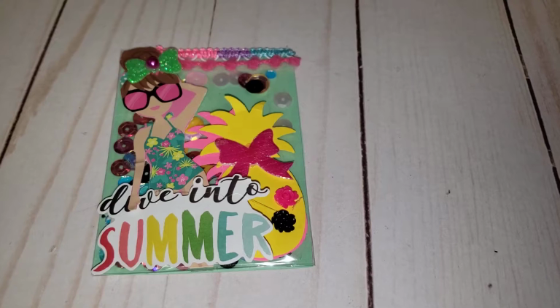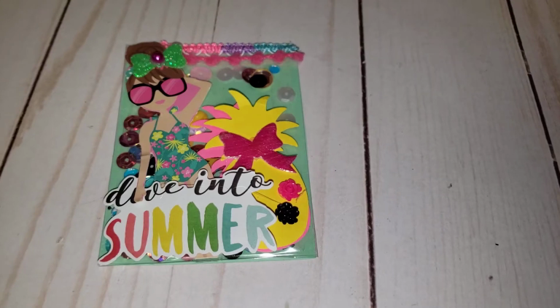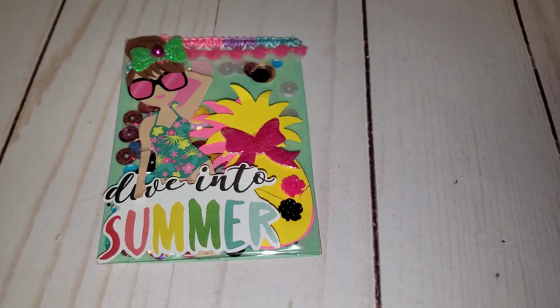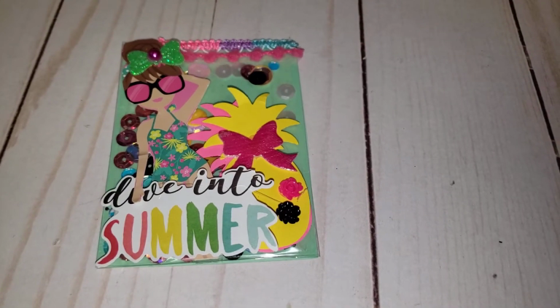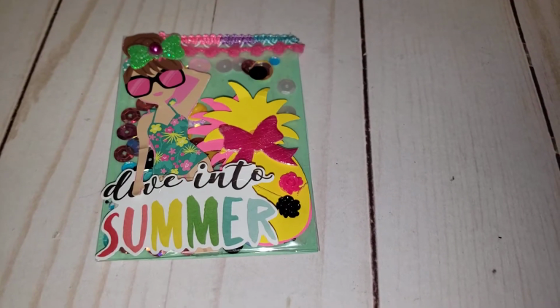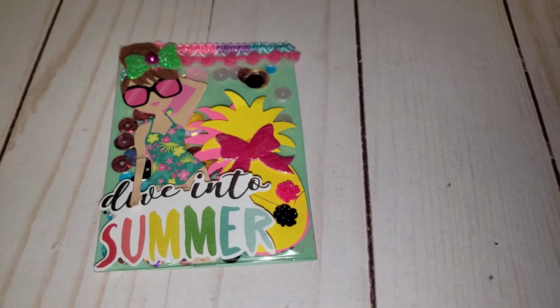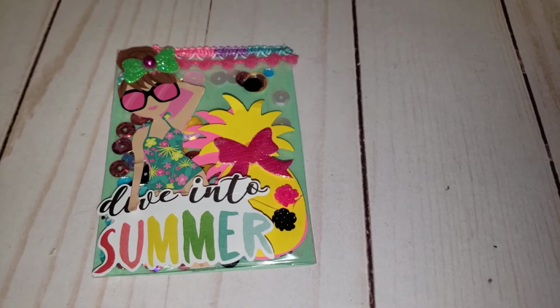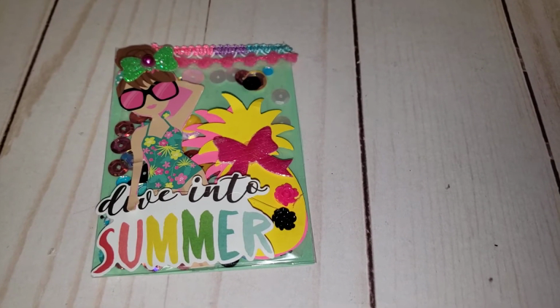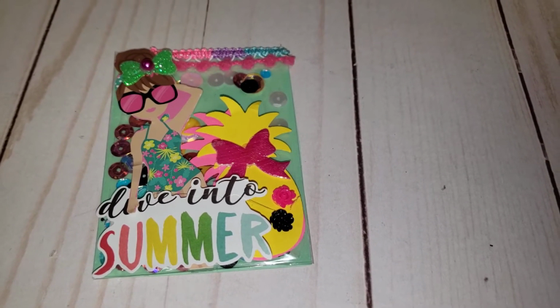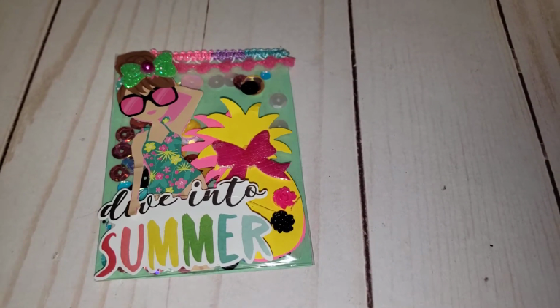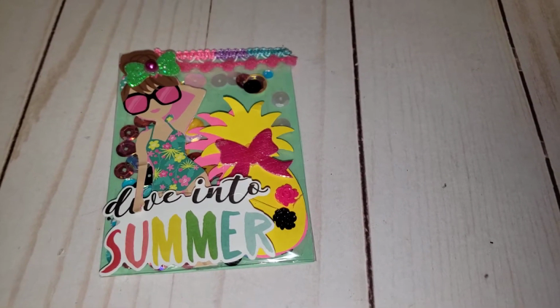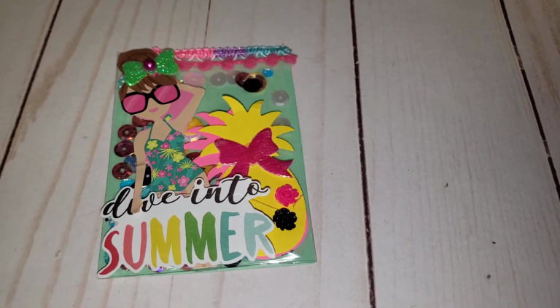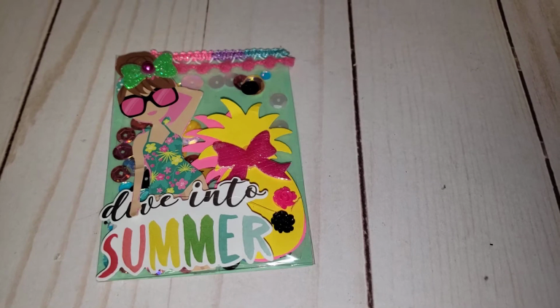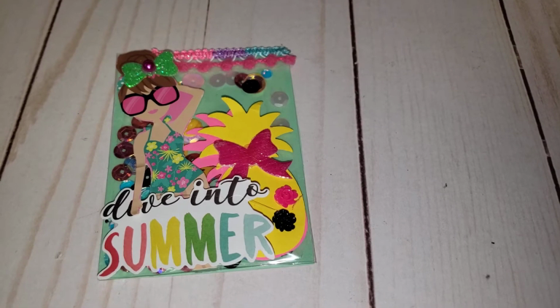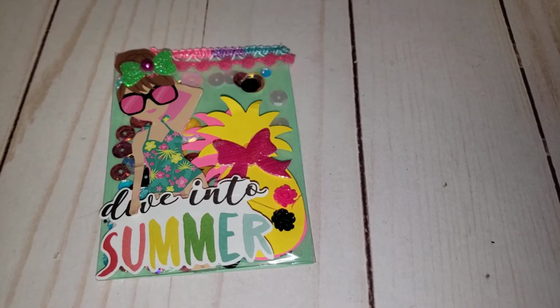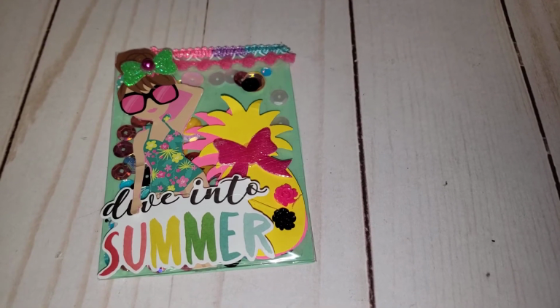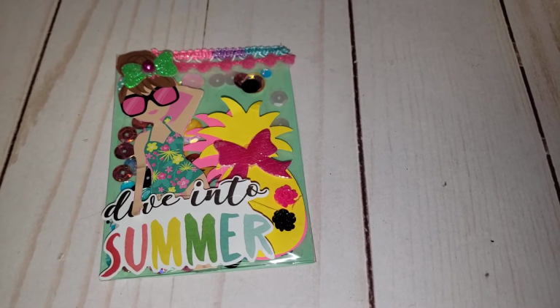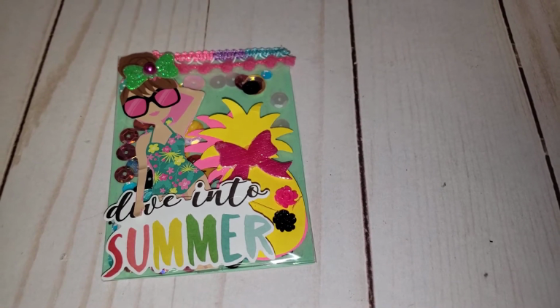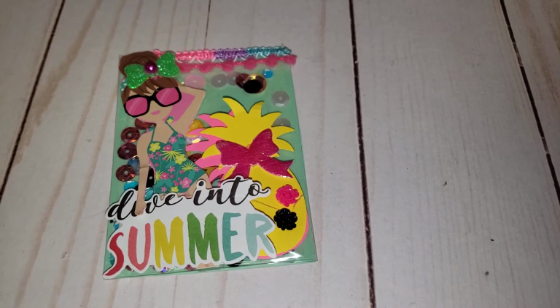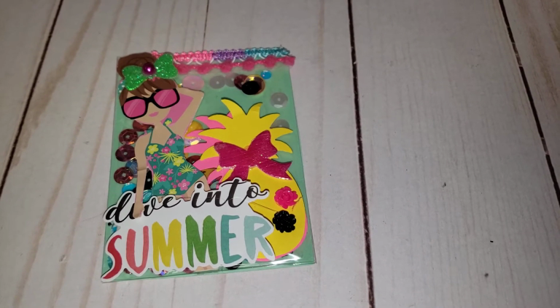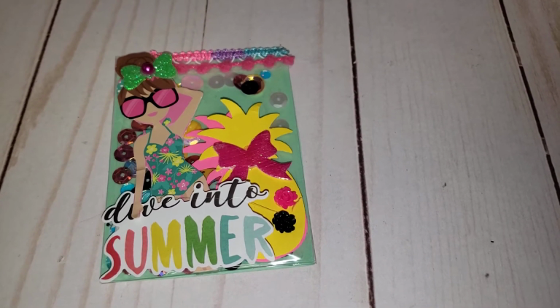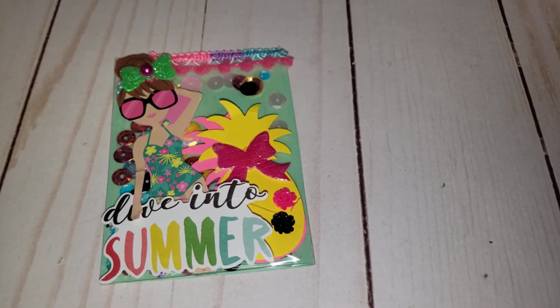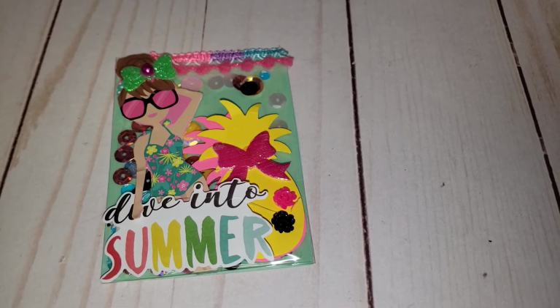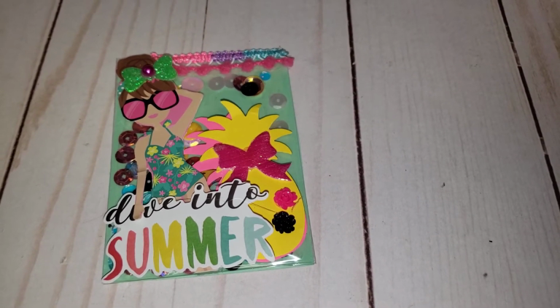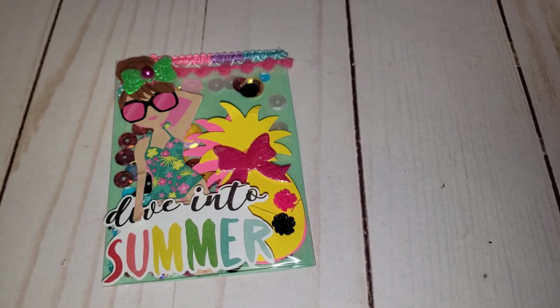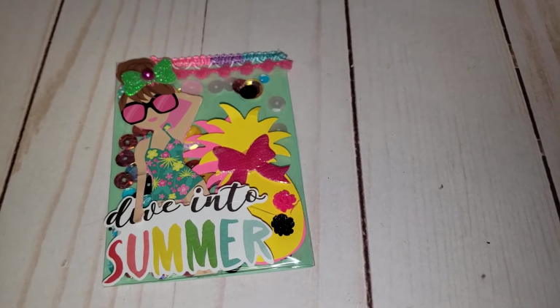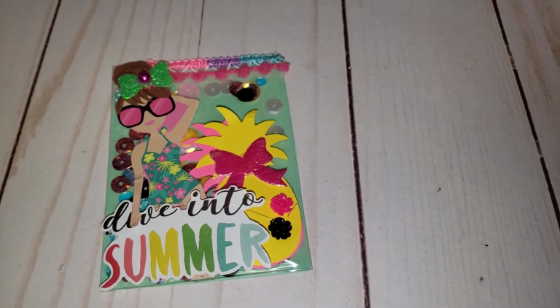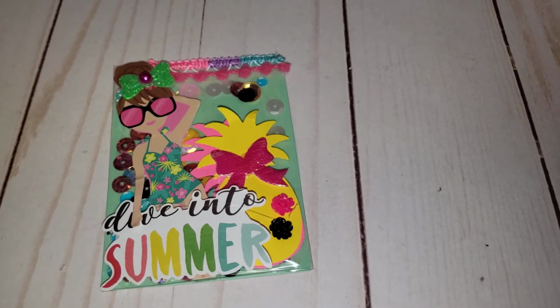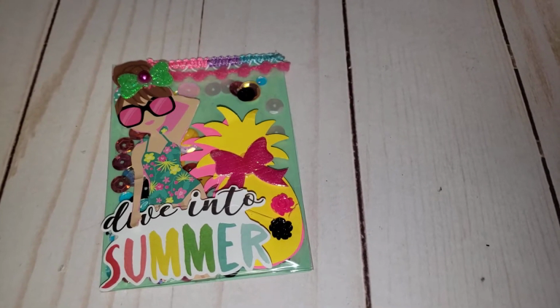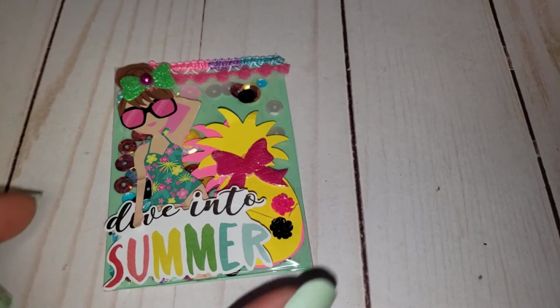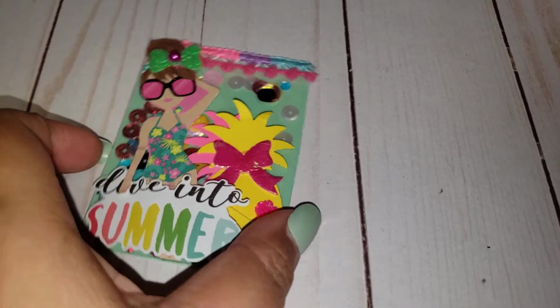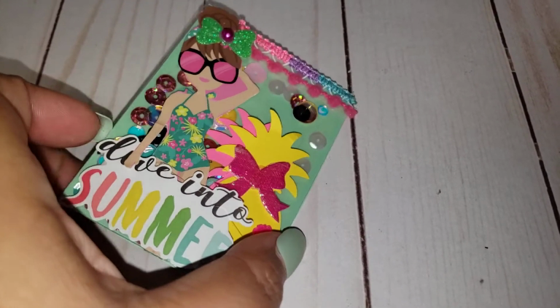Hey friends, welcome back to my channel! Today I'm sharing an ATC card that I made for a challenge. This one is for Smile is the New Color — she's hosting an 800 unicorn giveaway and all she's requesting is an ATC card.